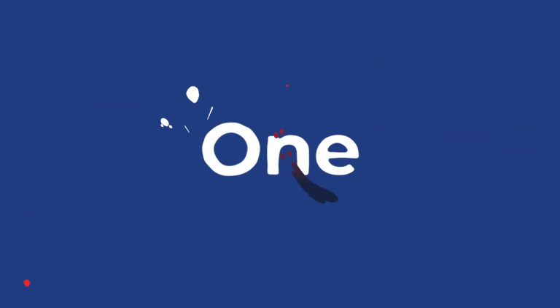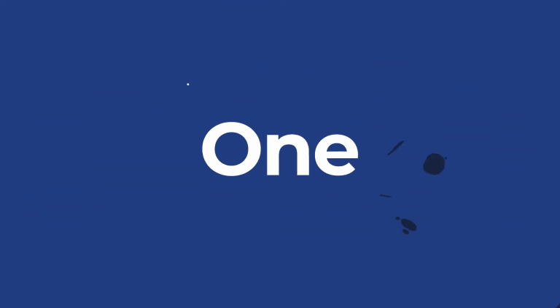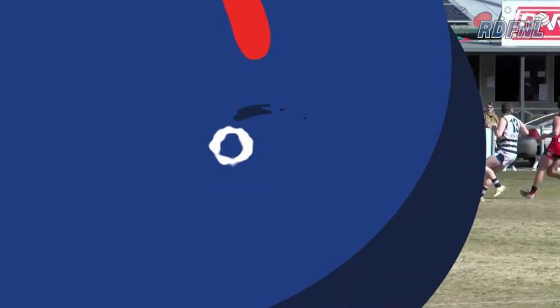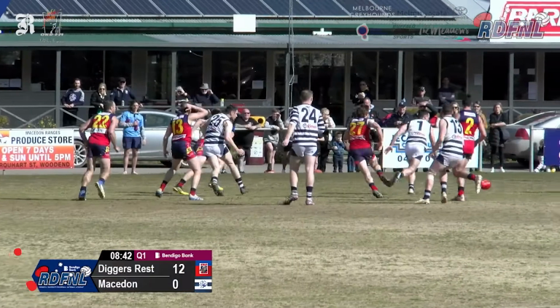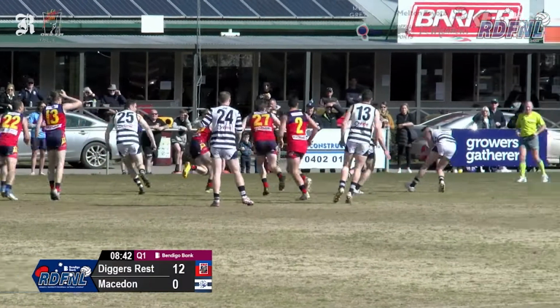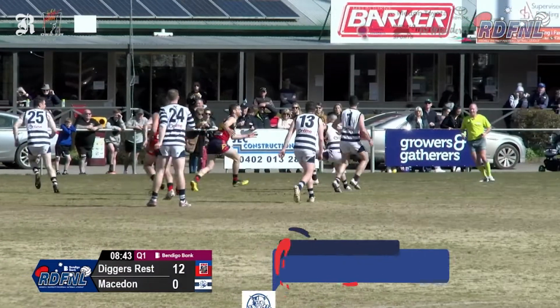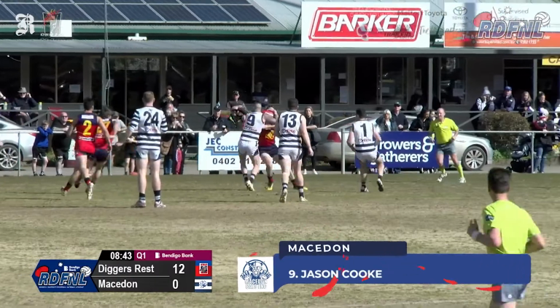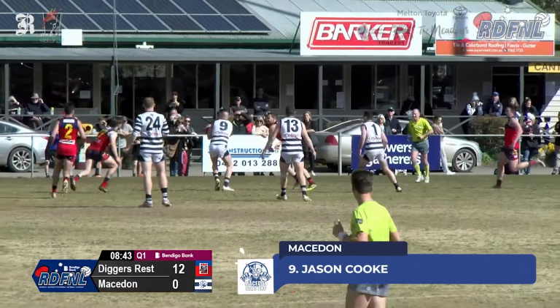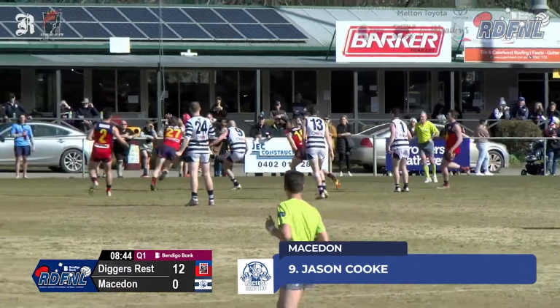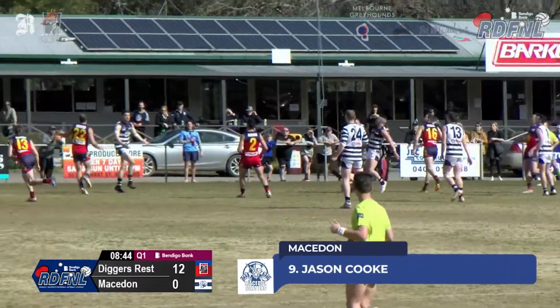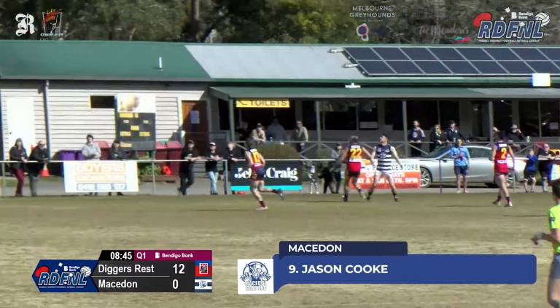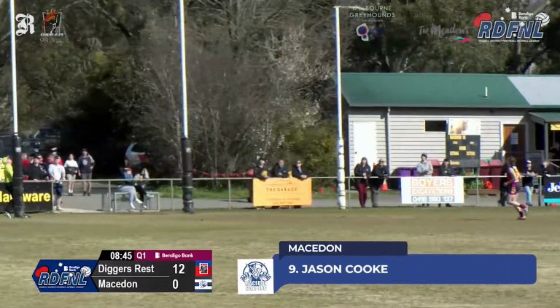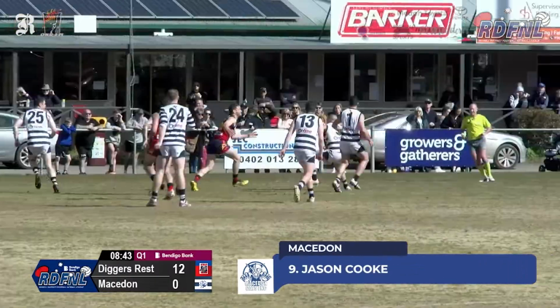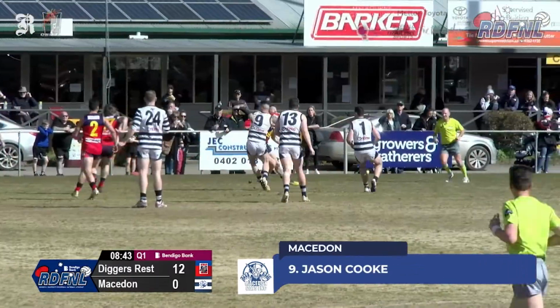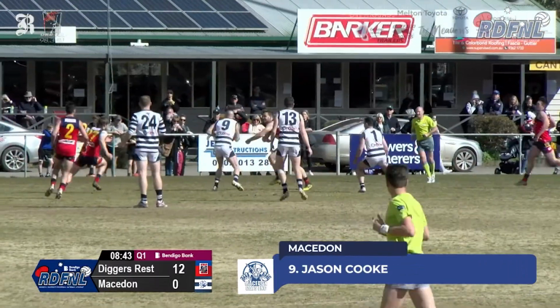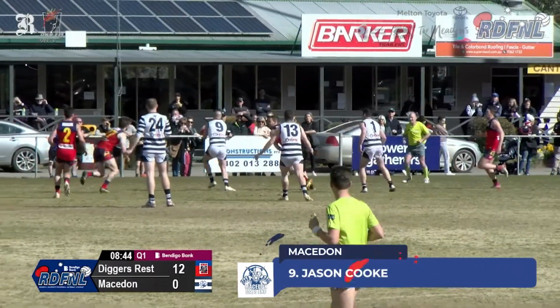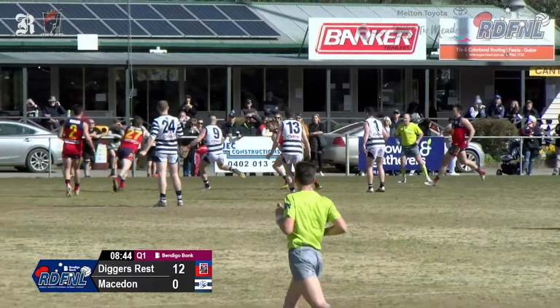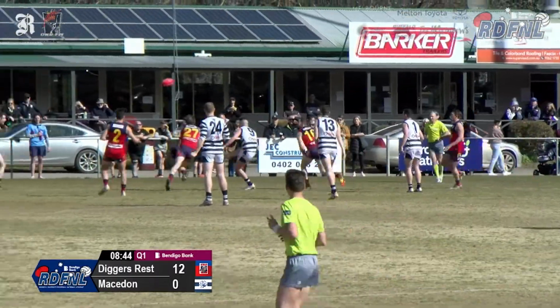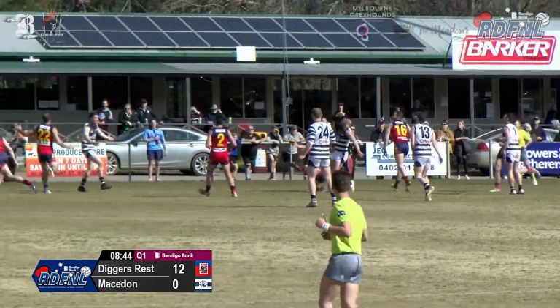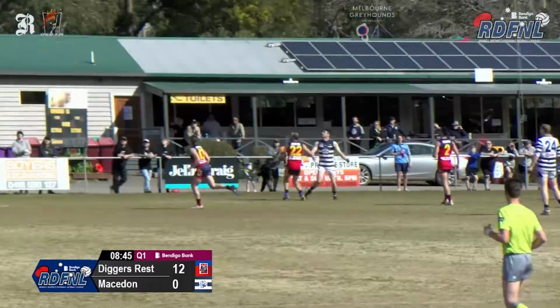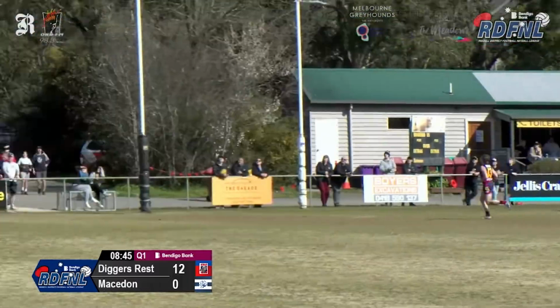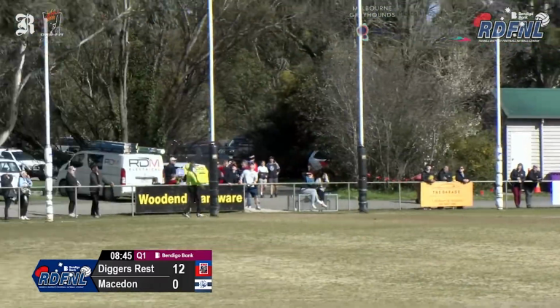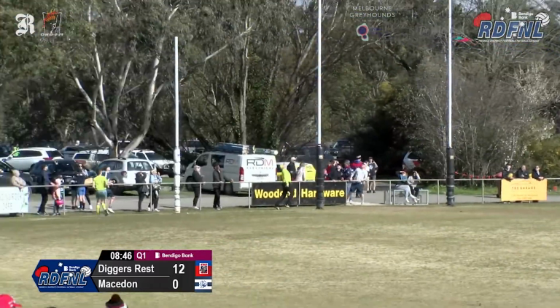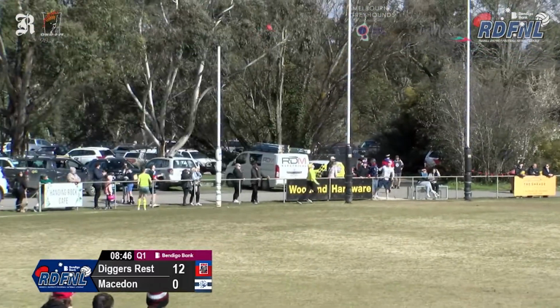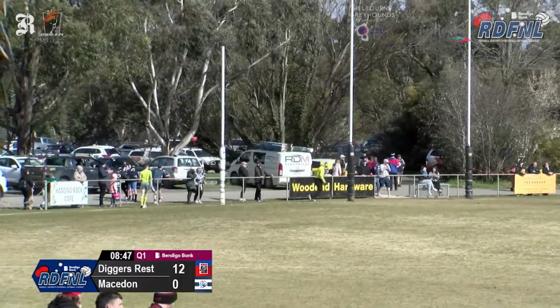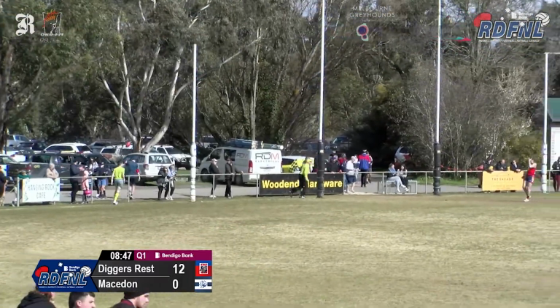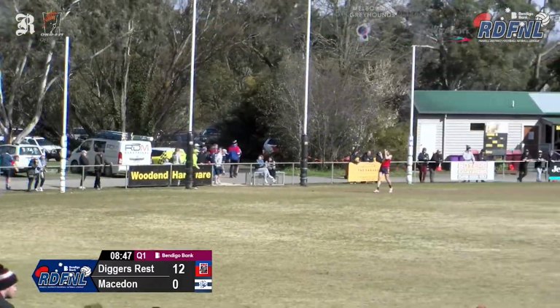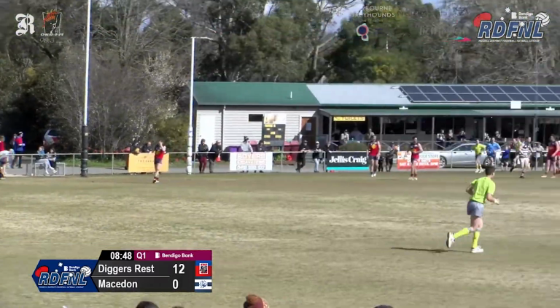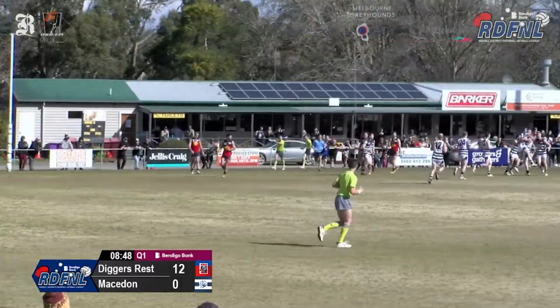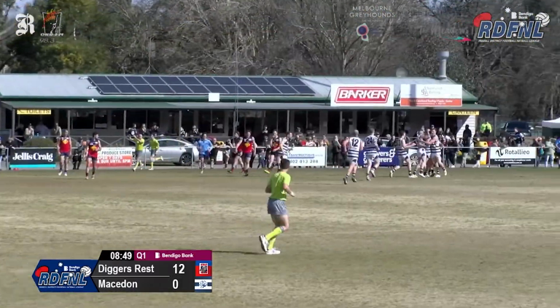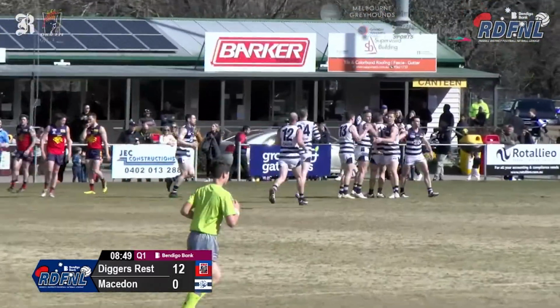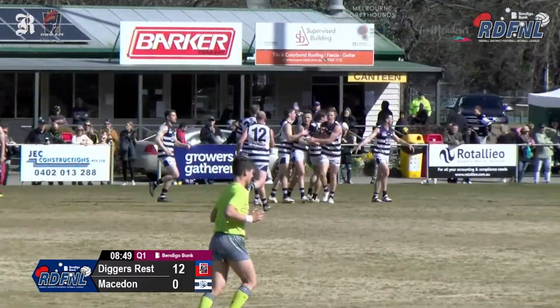It's time to take a look at the RDFNL top five plays of week two in the finals, and starting off is Macedon's Jason Cork with this snap from the boundary line.